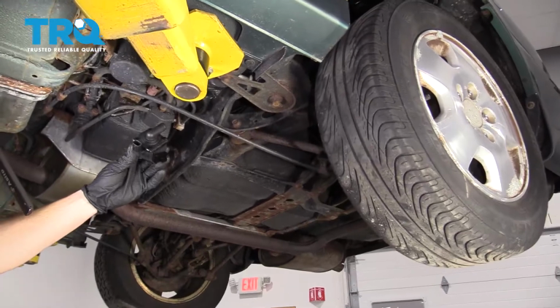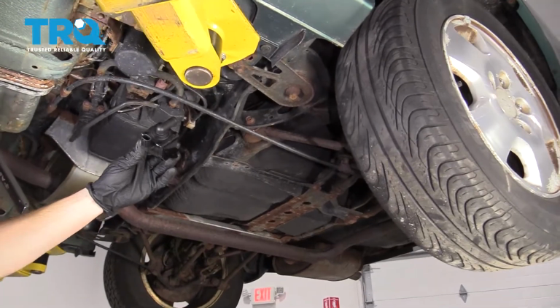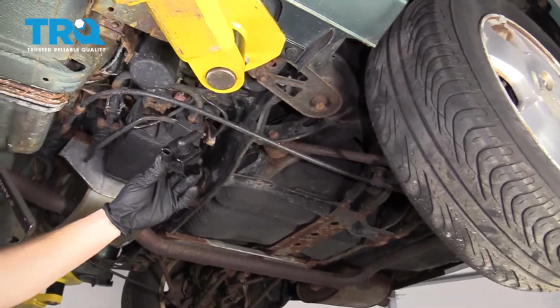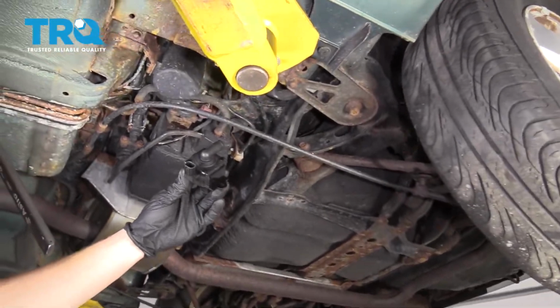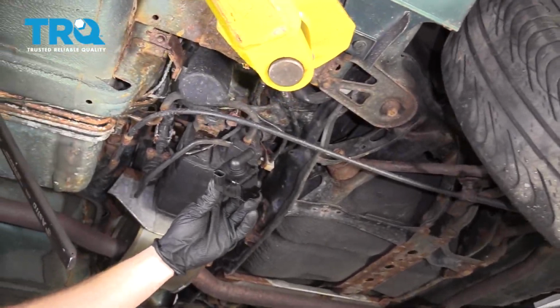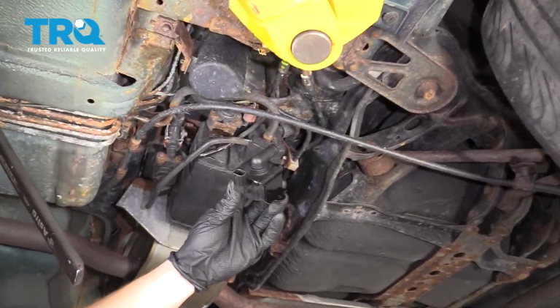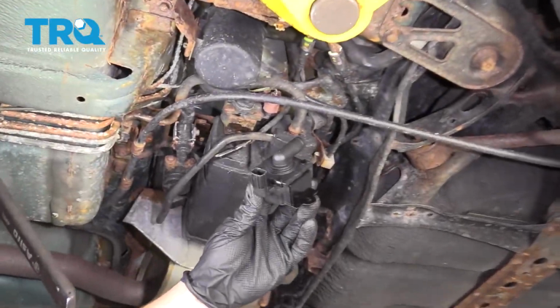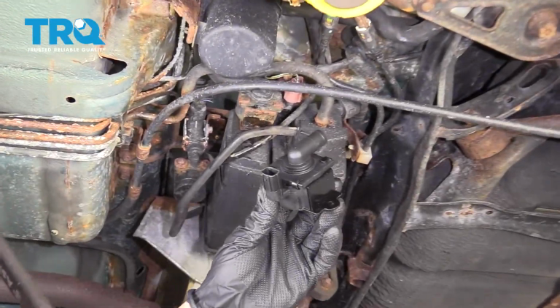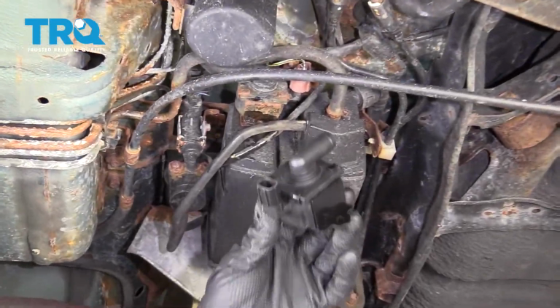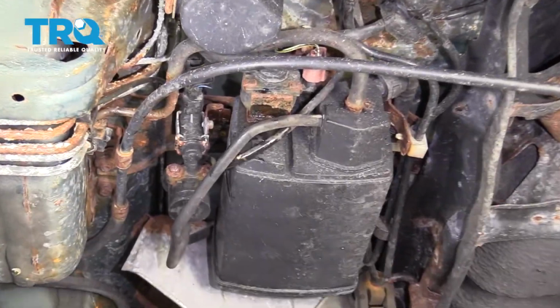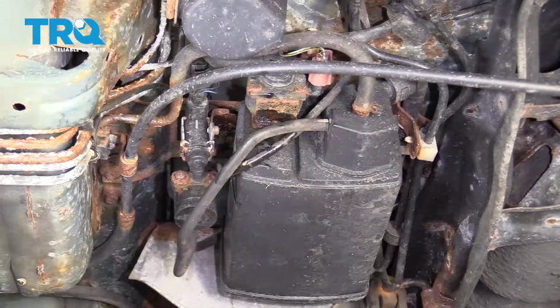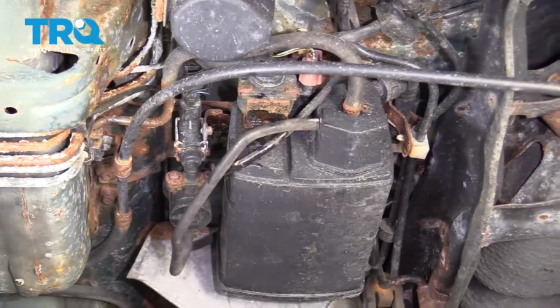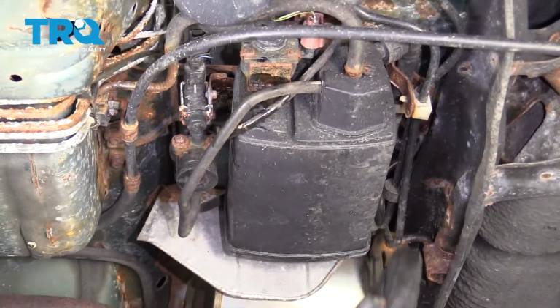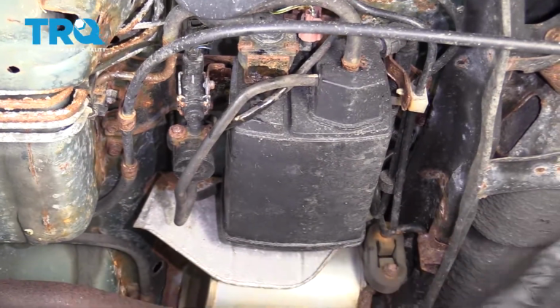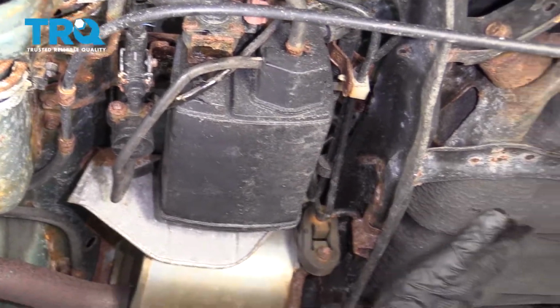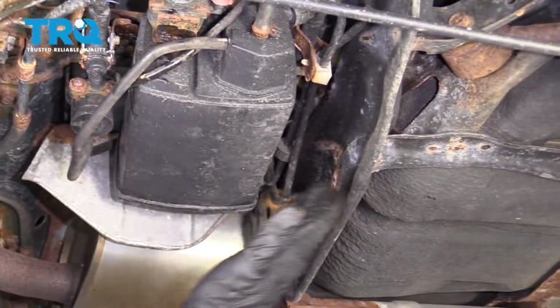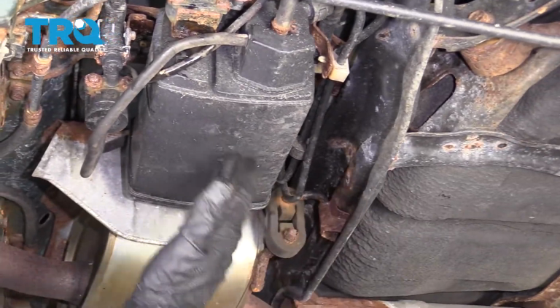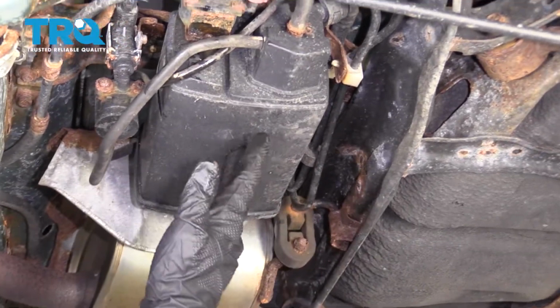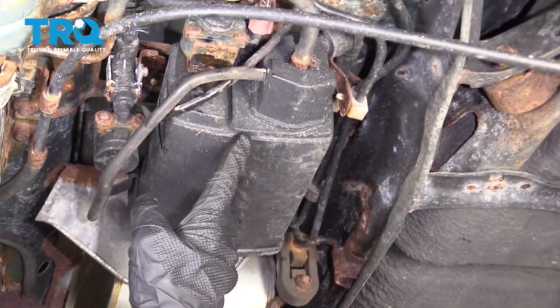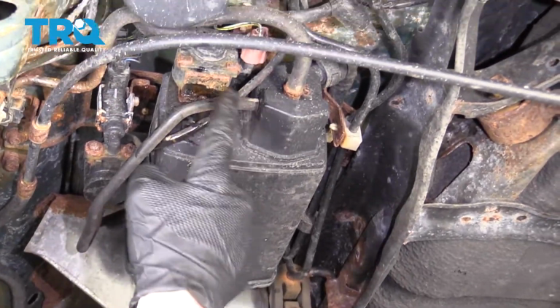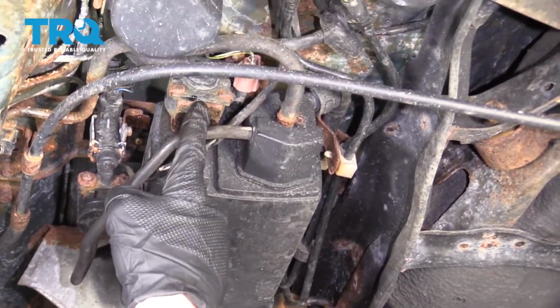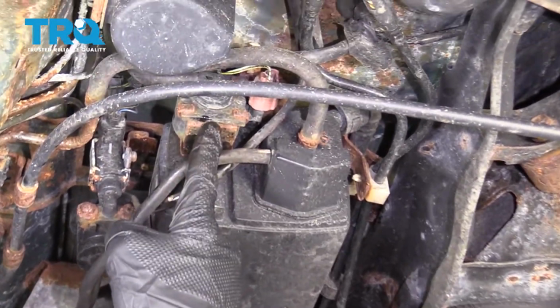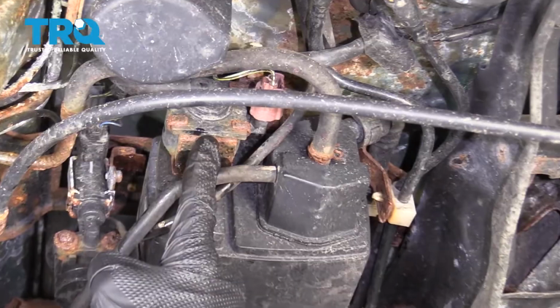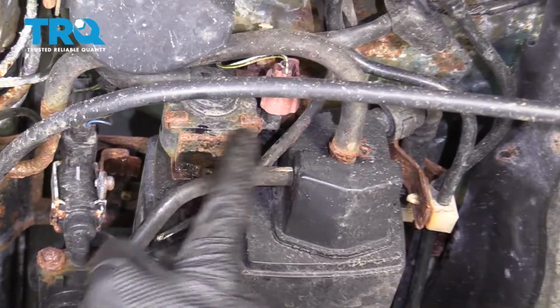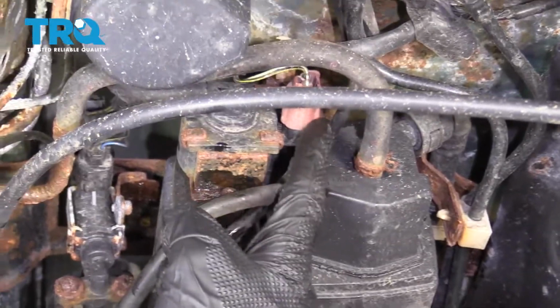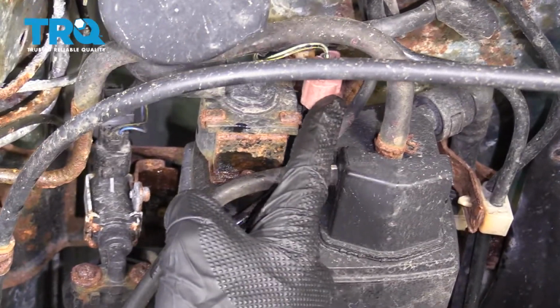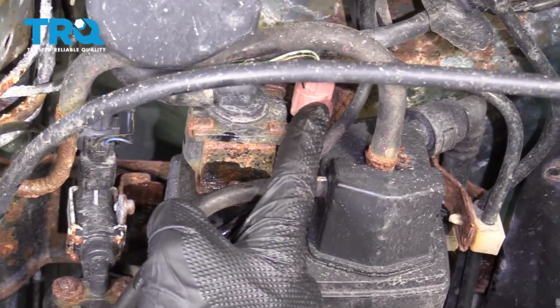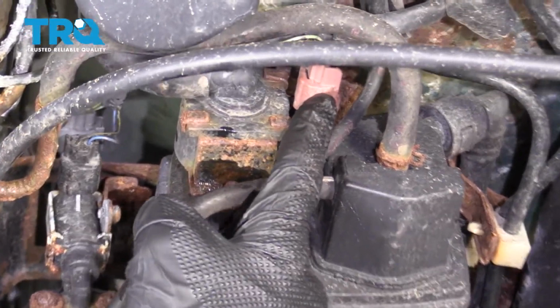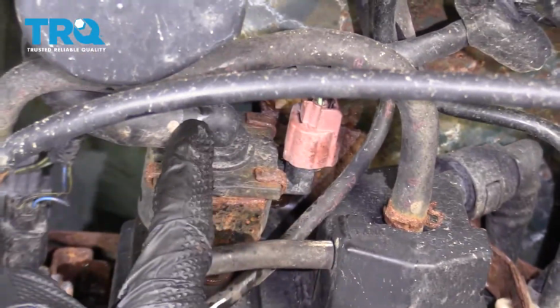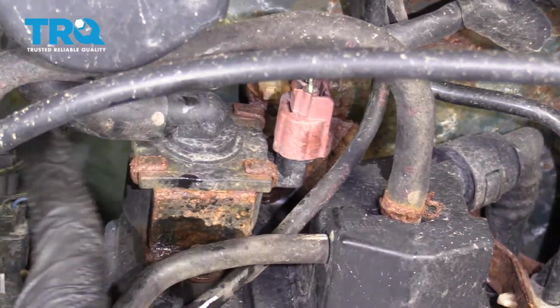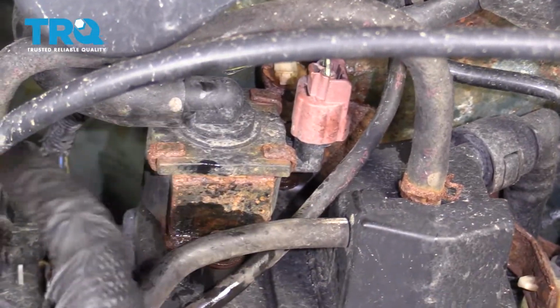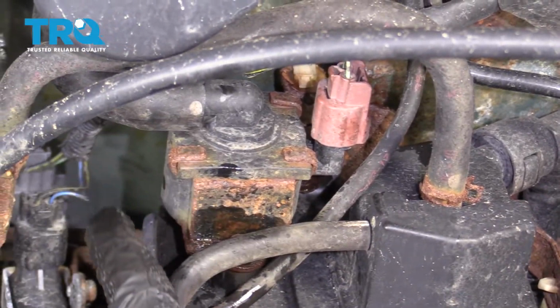Okay friends, it's time to get started on replacing your EVAP vent solenoid. First, we're gonna find it. It's located right in front of your fuel tank on your vapor canister. You'll find one electrical connector and then a hose located on it.